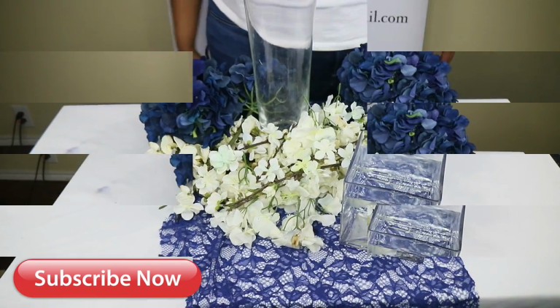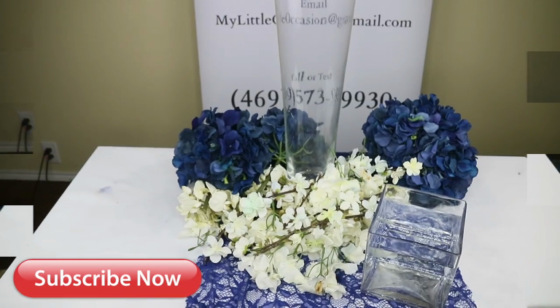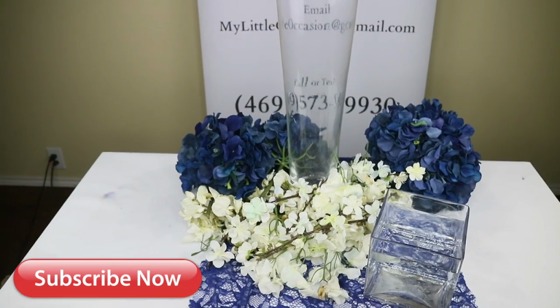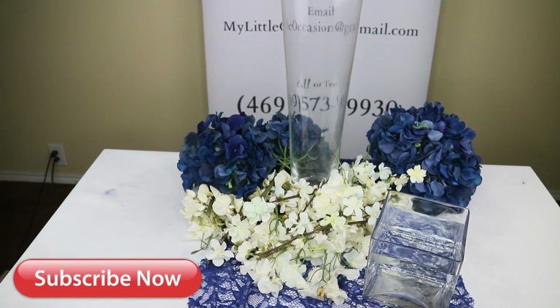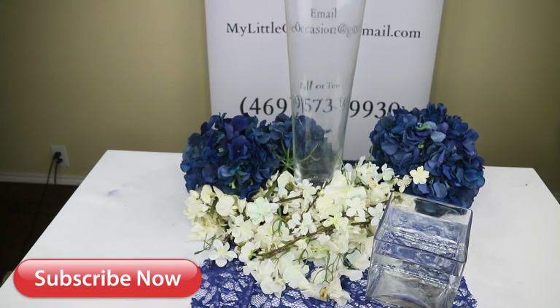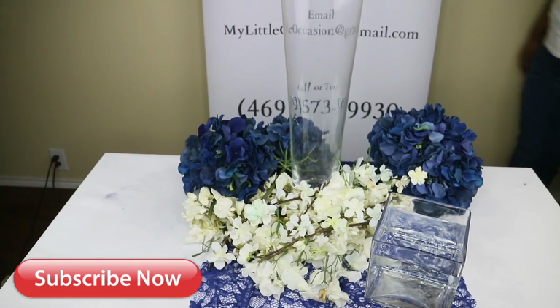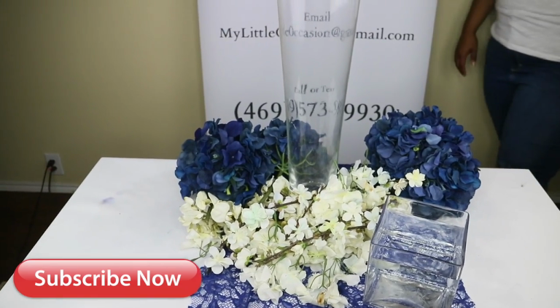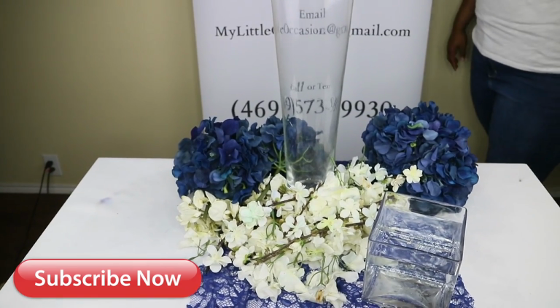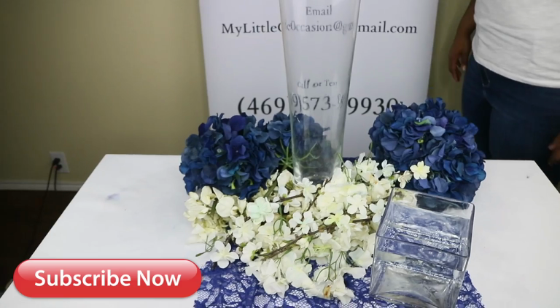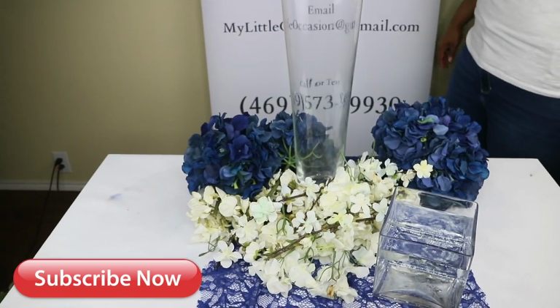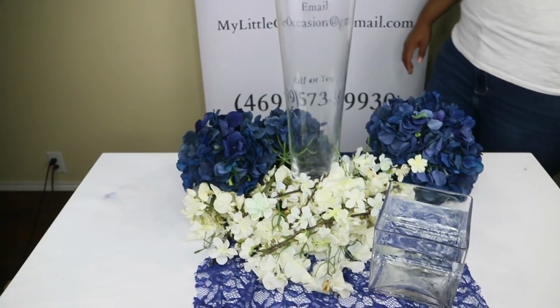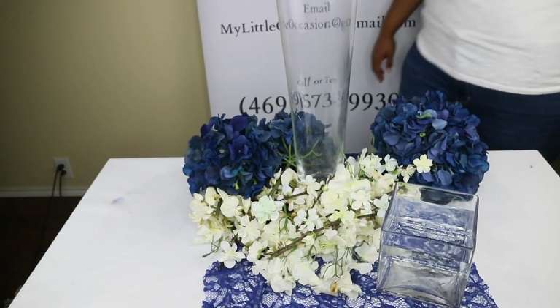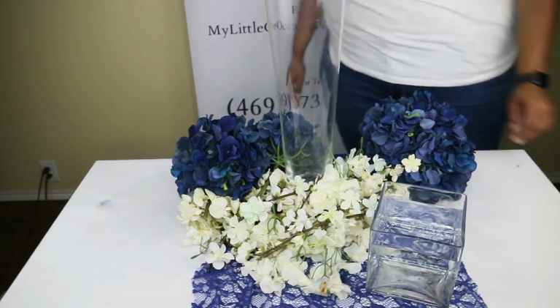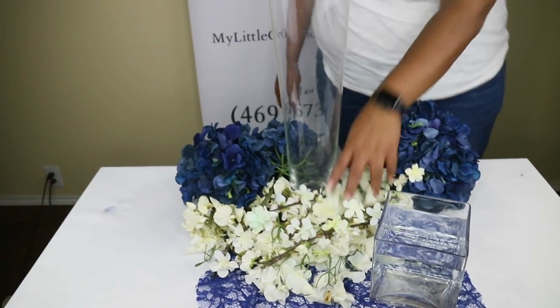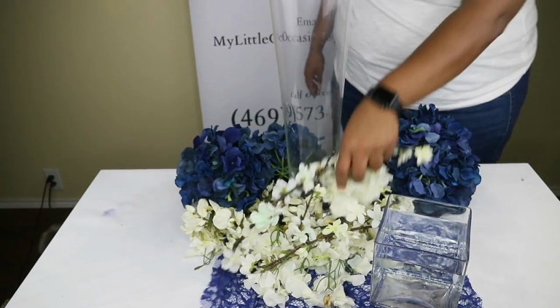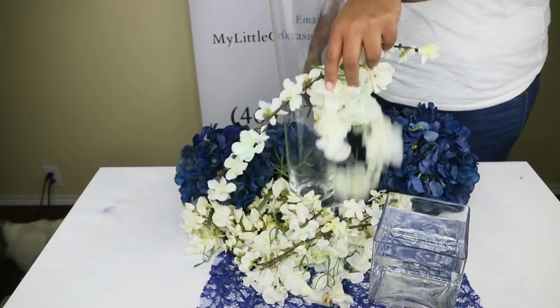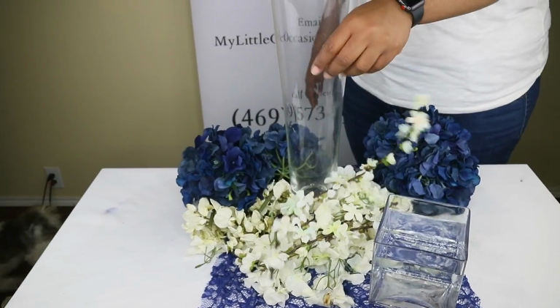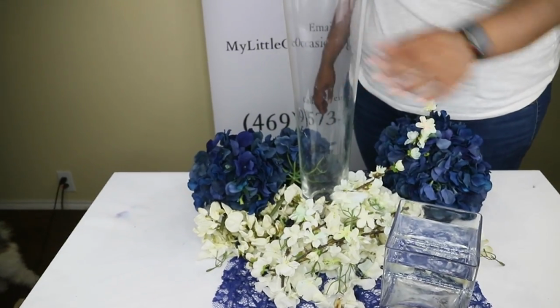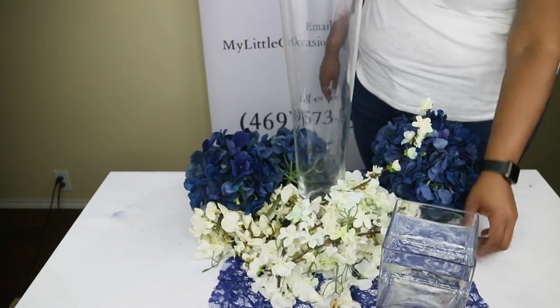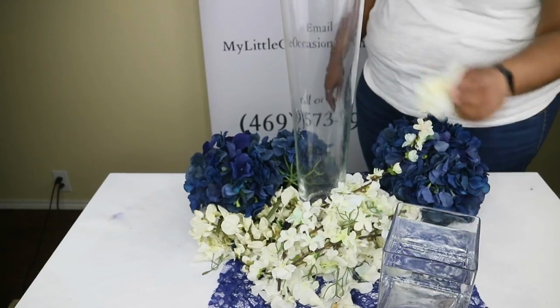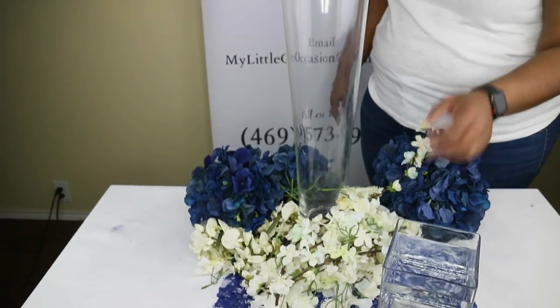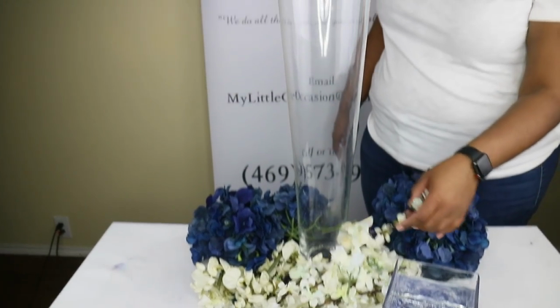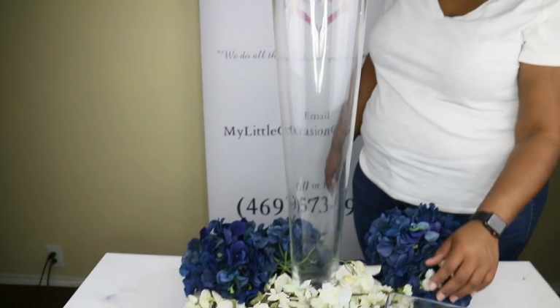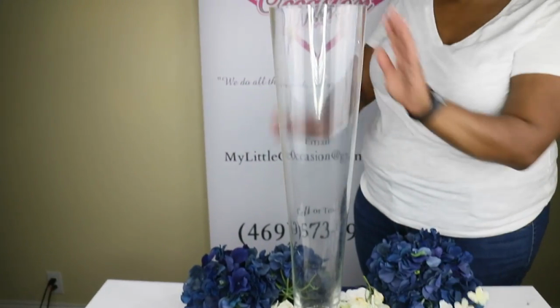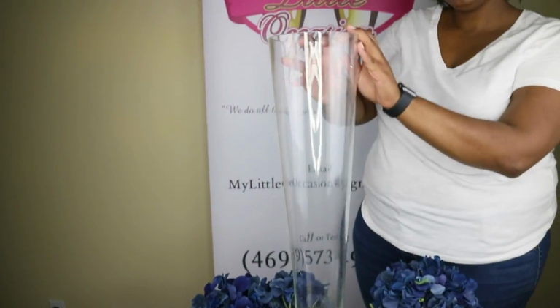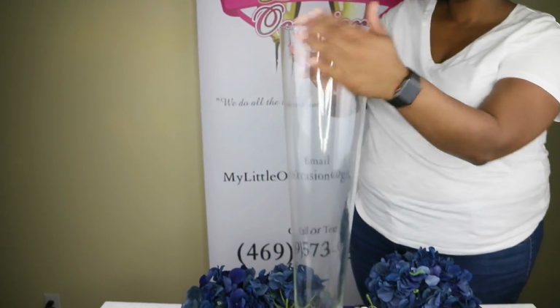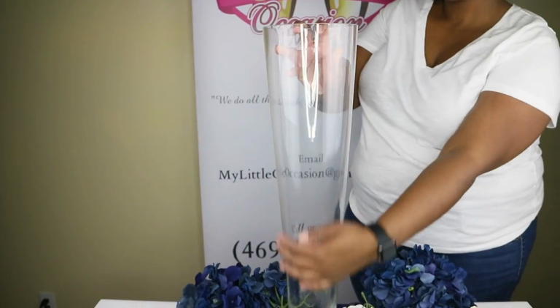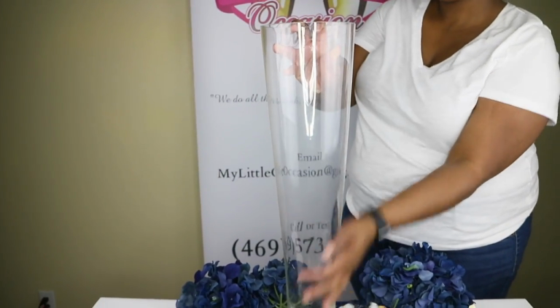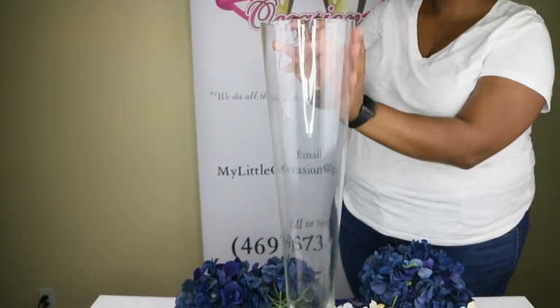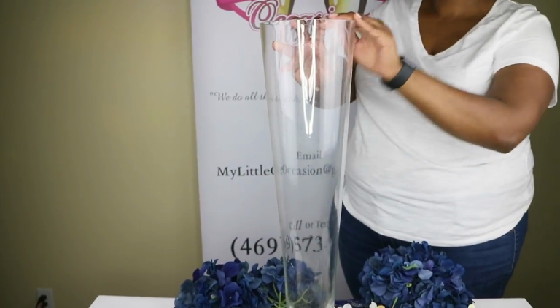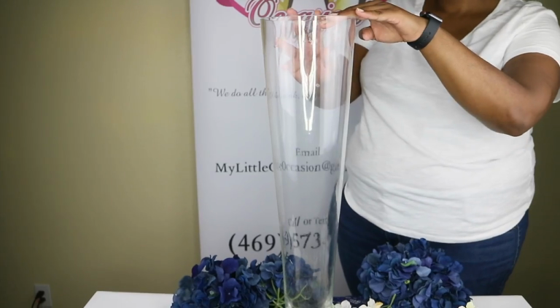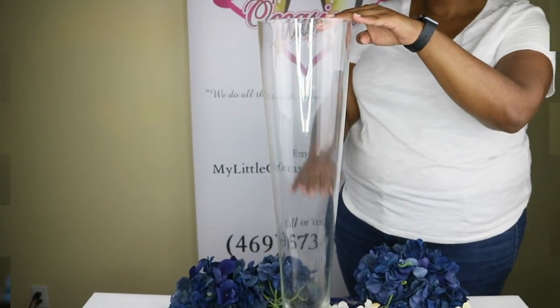We're going to be using four items, probably five because we have several different artificial flowers being used. And then we're using a massive cylinder vase — I want to say it's like a 20 inch.